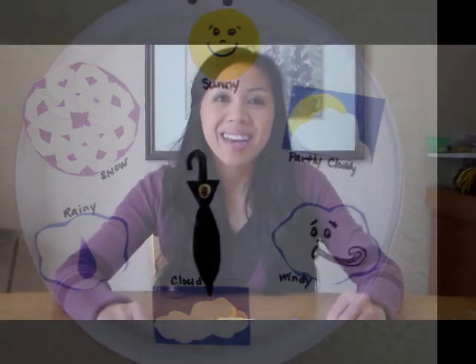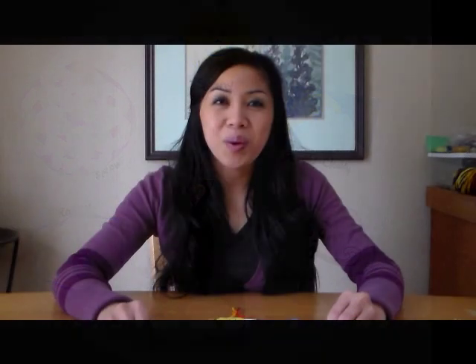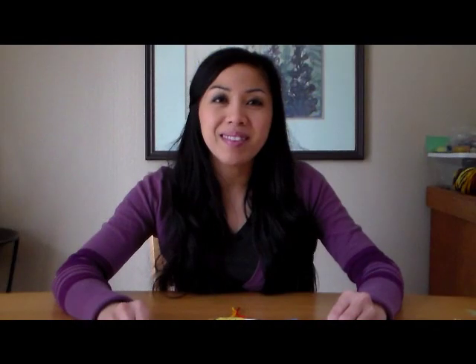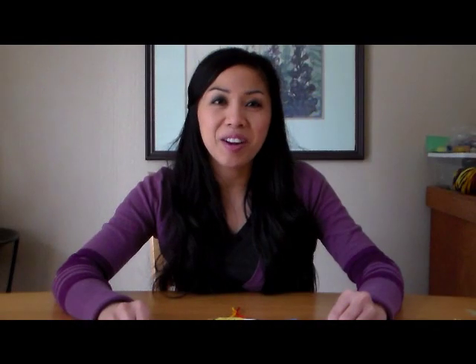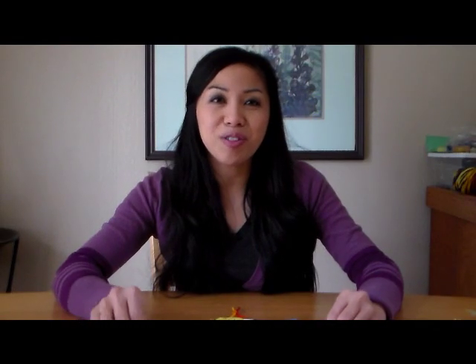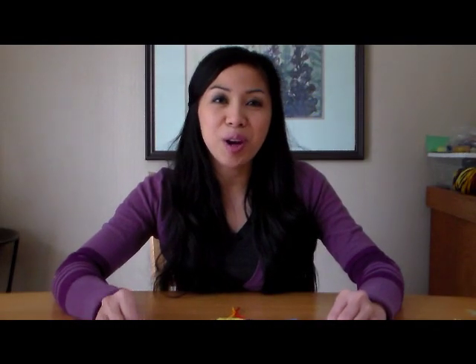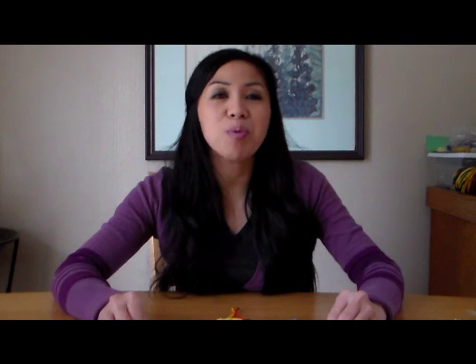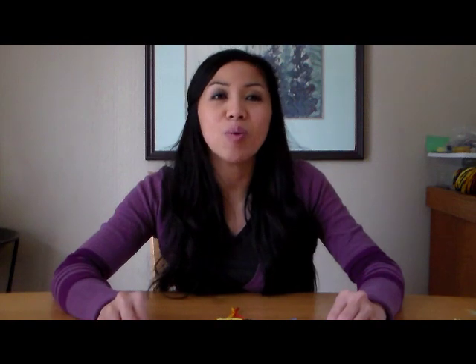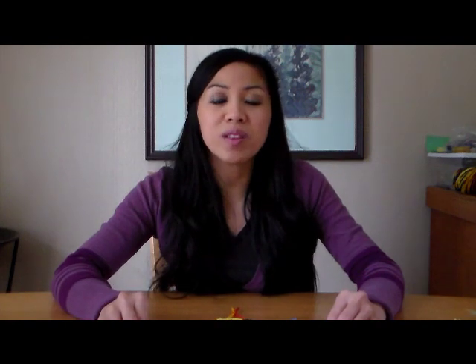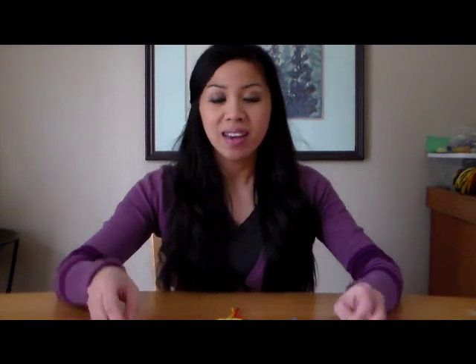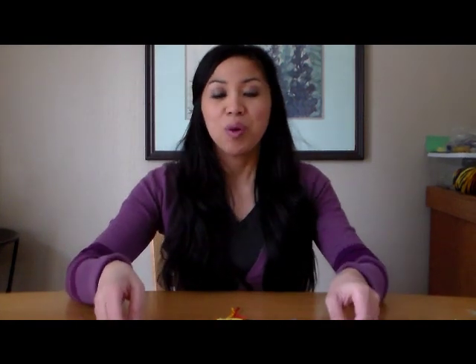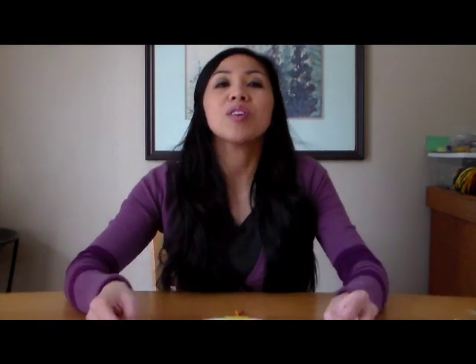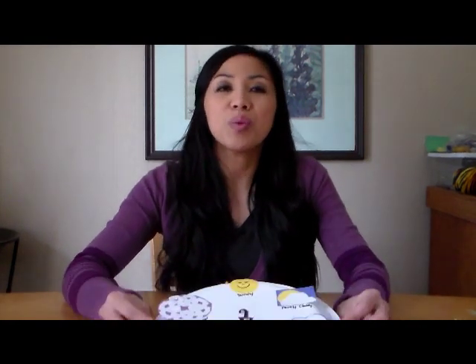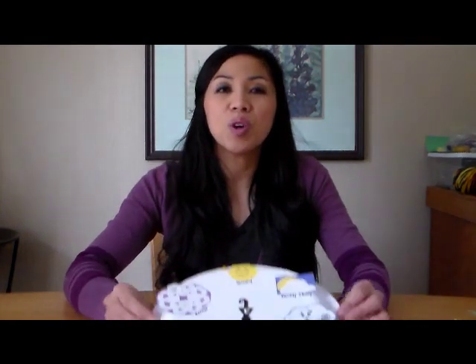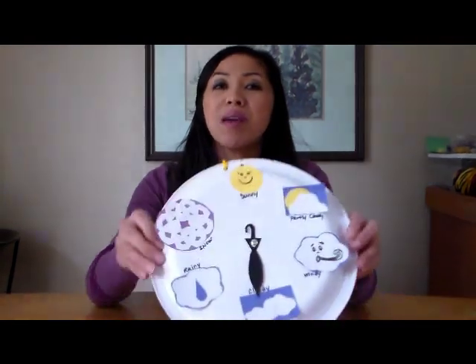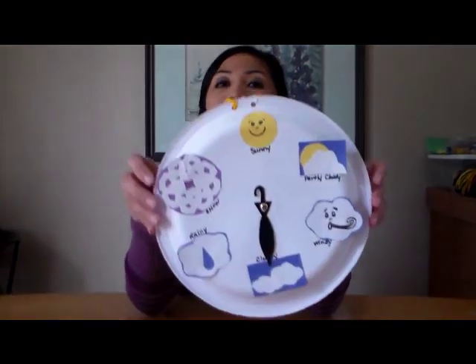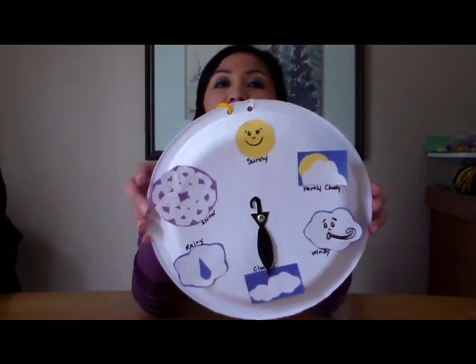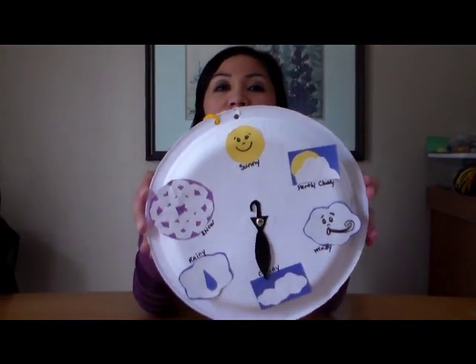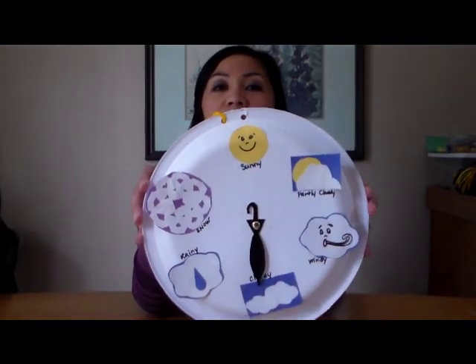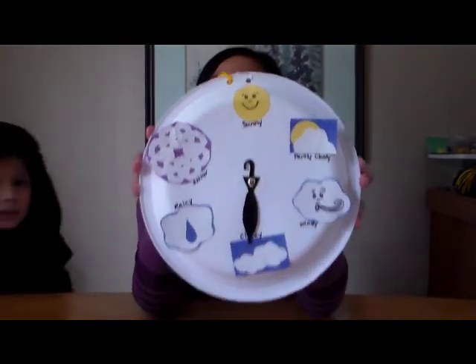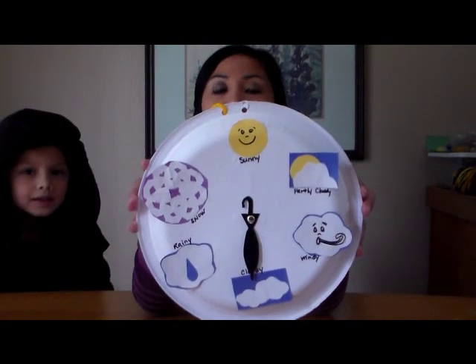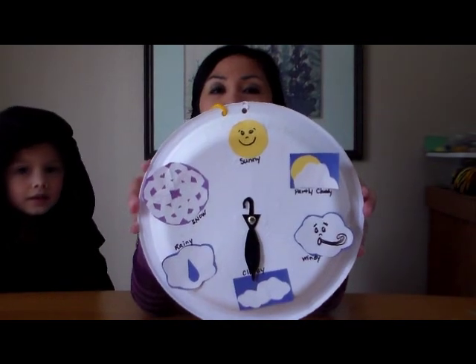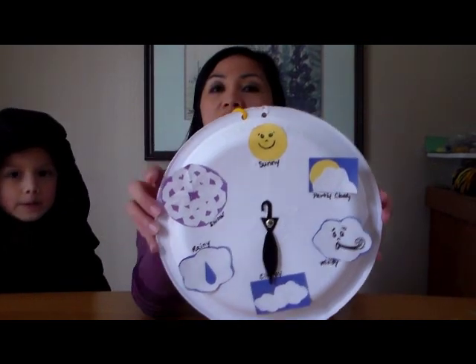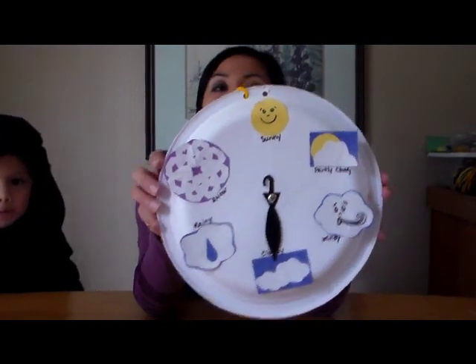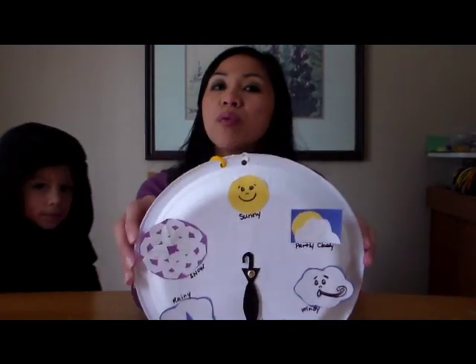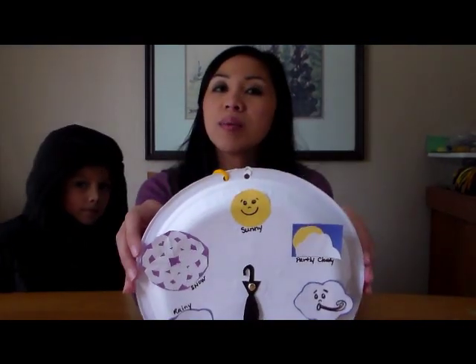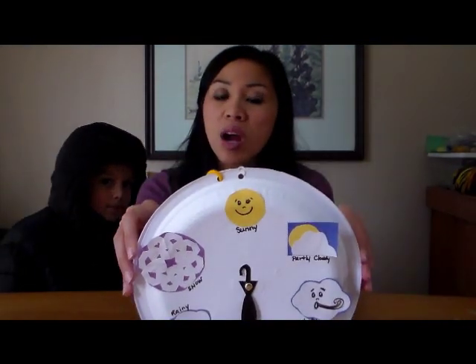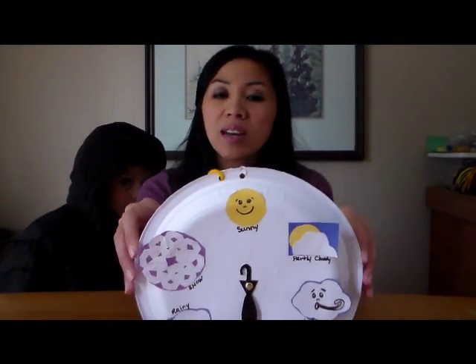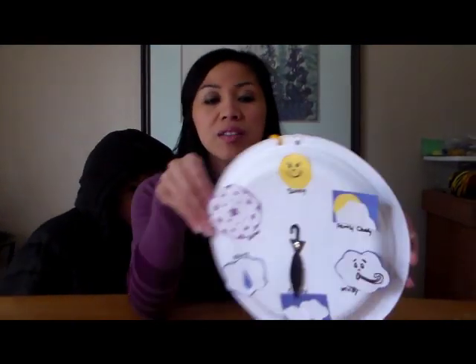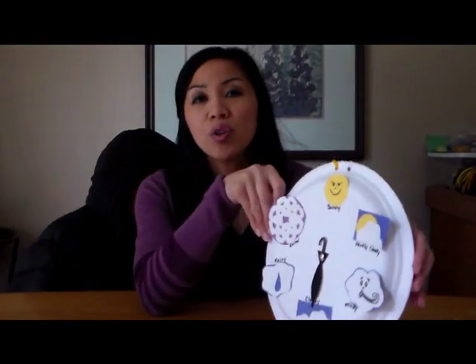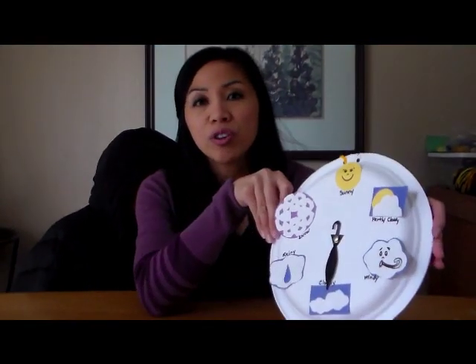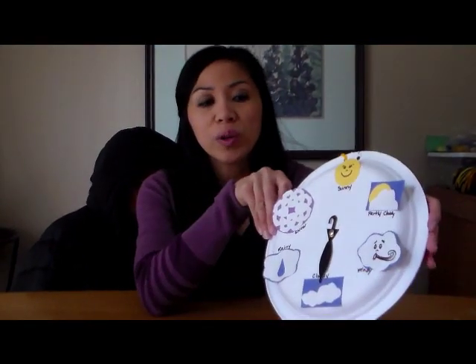Hi everyone, Ms. Sella here from Learn to Grow. I hope you're having a wonderful day. We just wanted to share with you what we made today. These are weather wheels or weather charts. It's a really simple project that you can do with younger children.